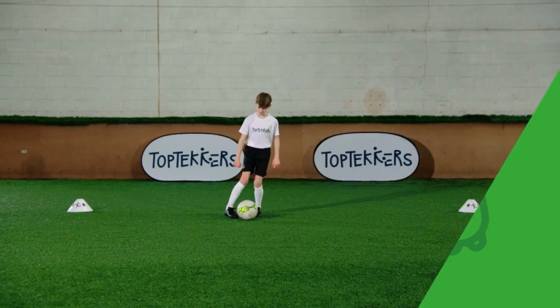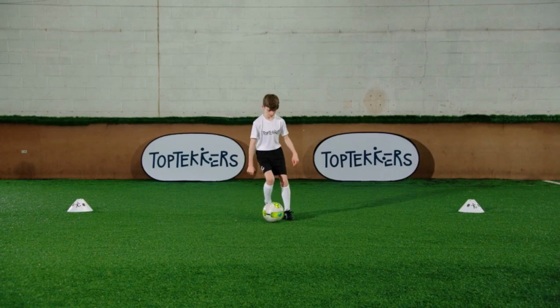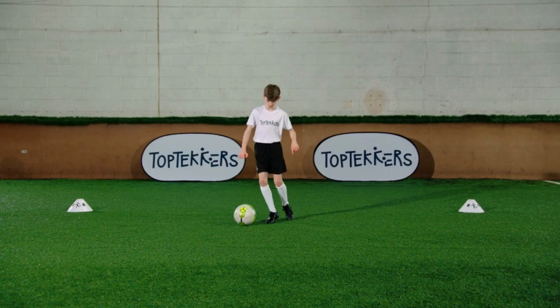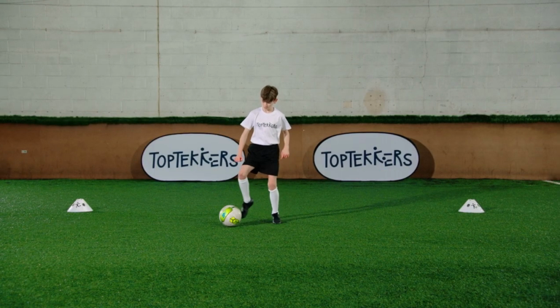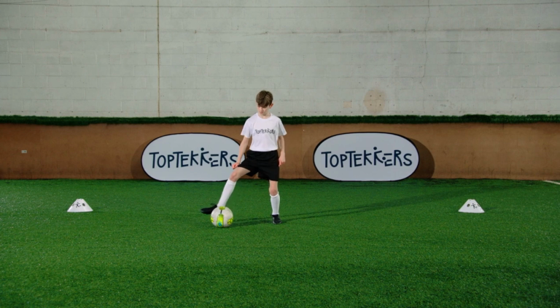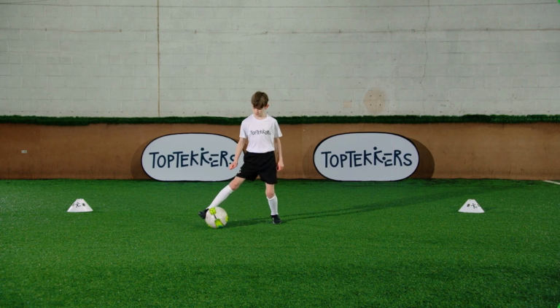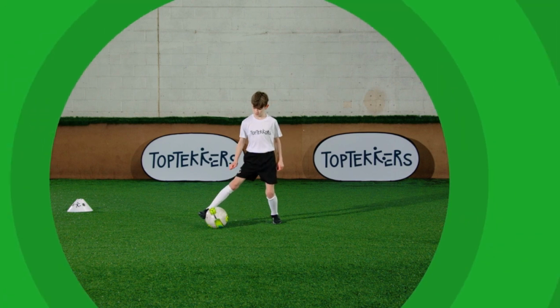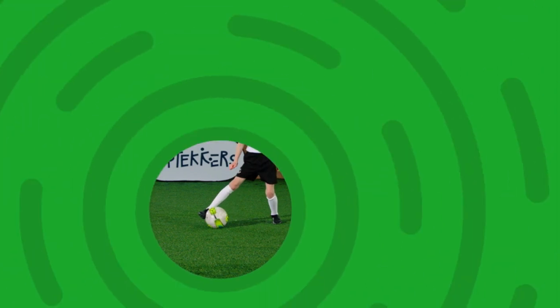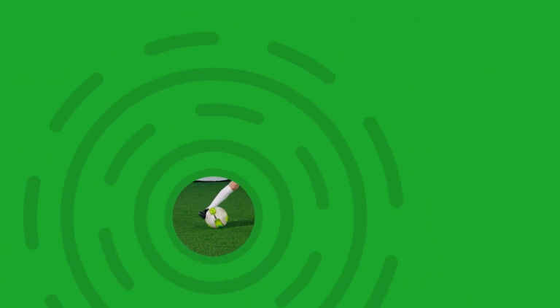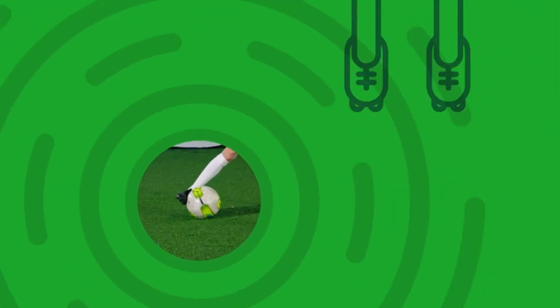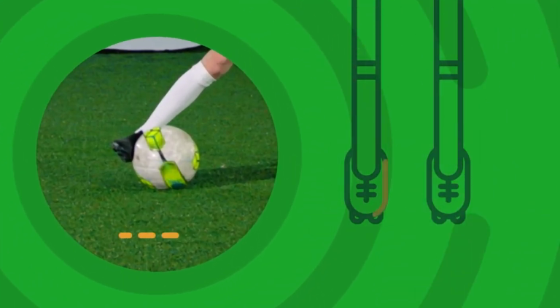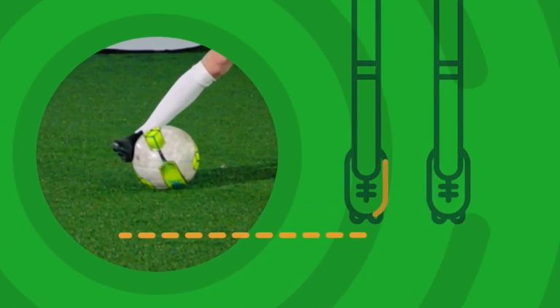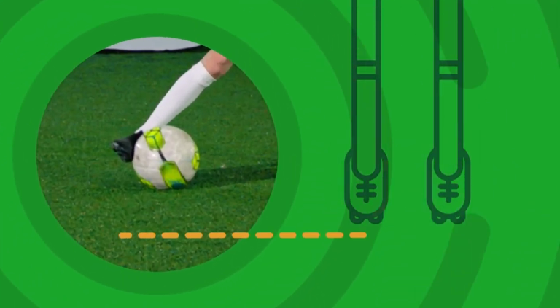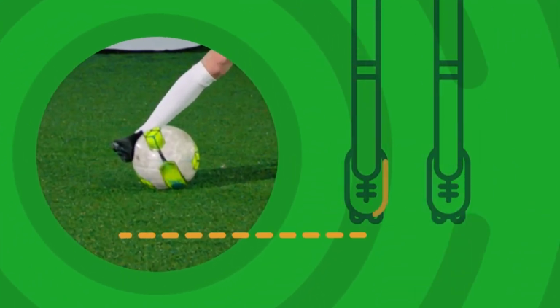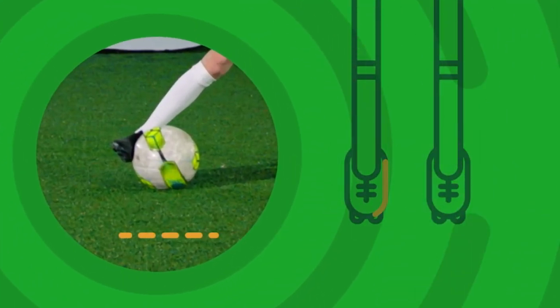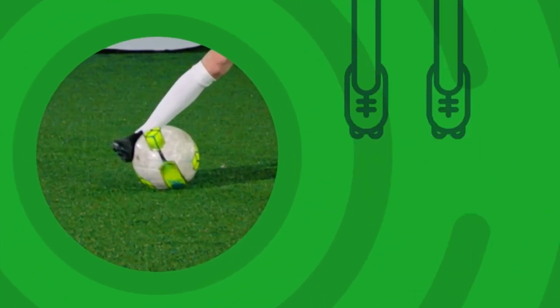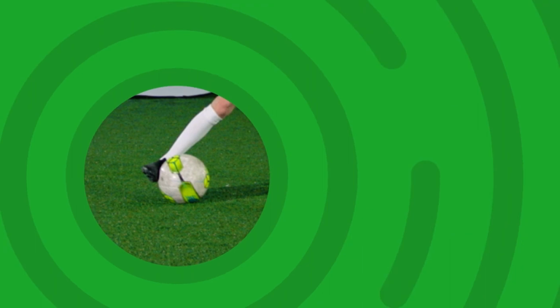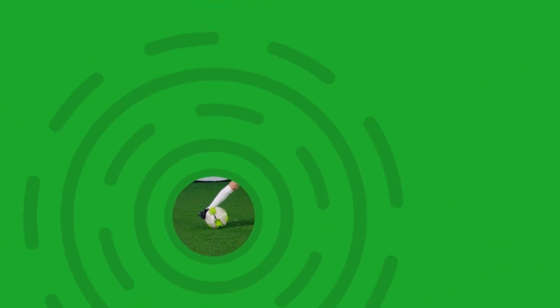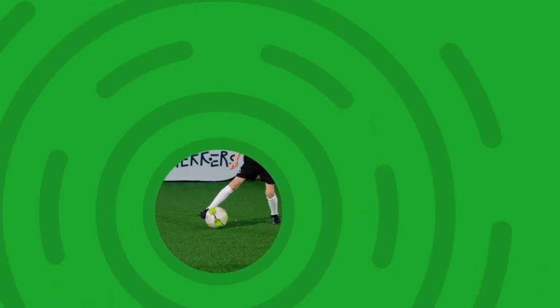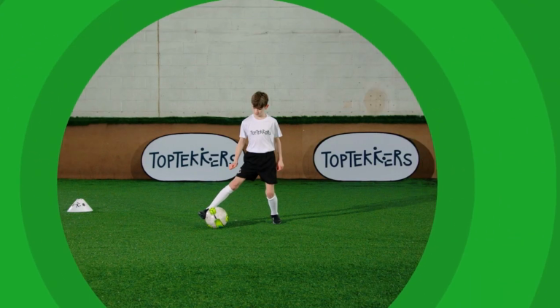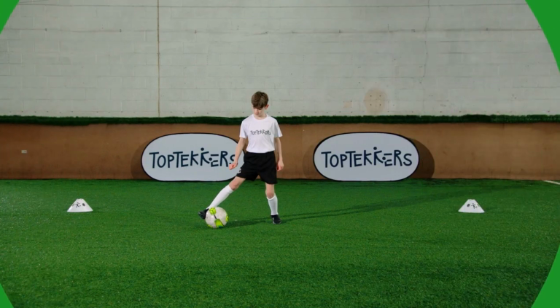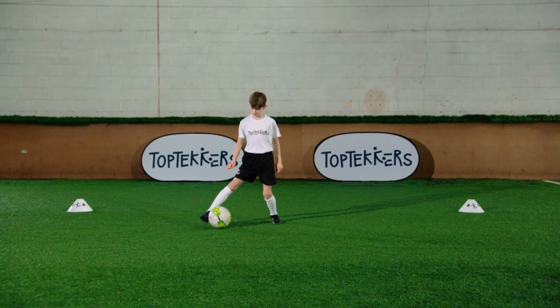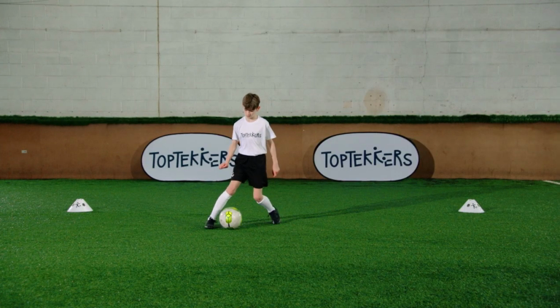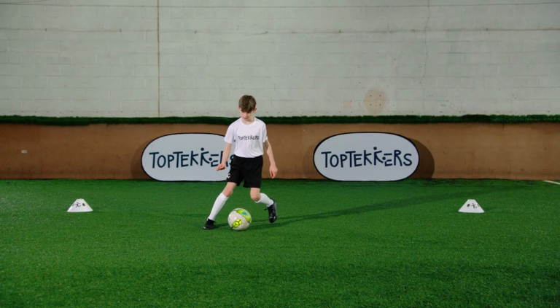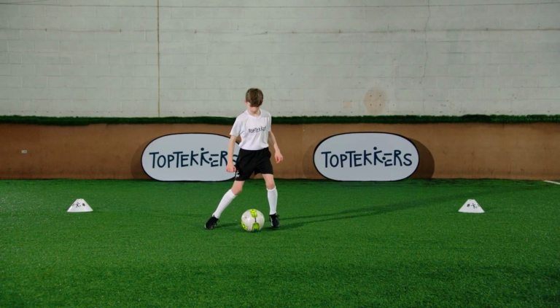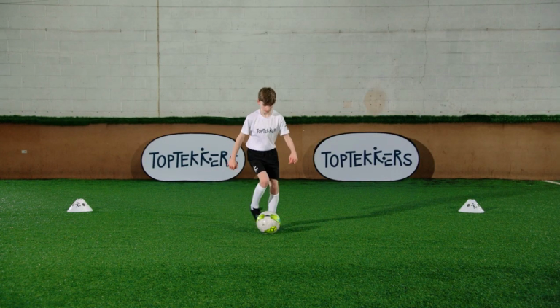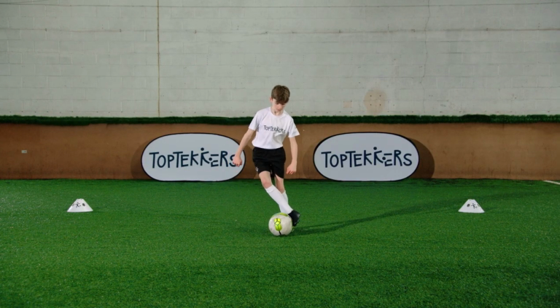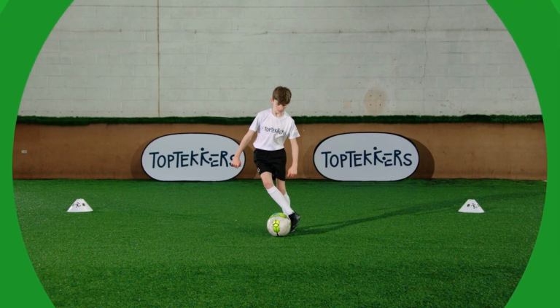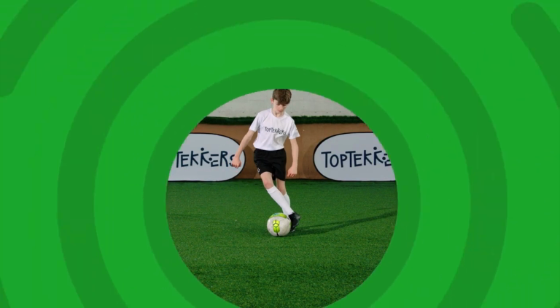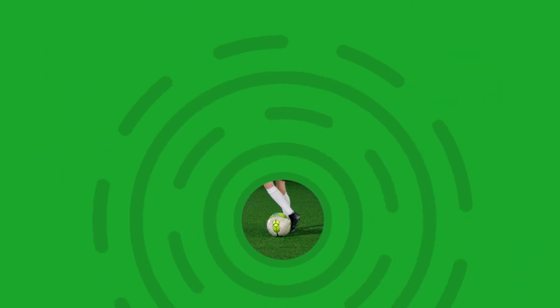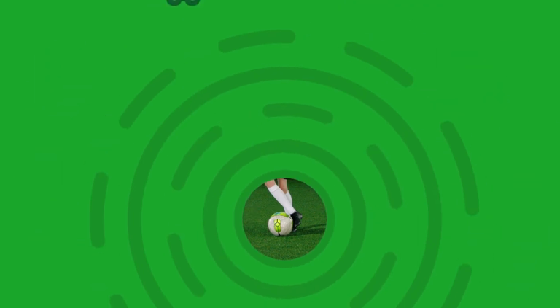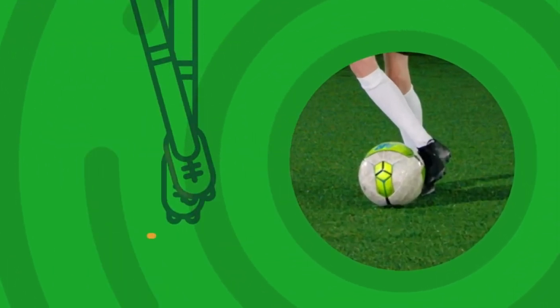Move the ball forwards with the outside of your foot, then the inside, then the outside.